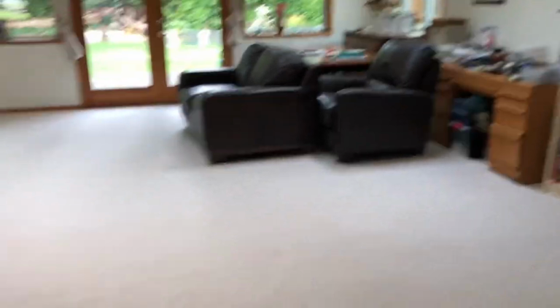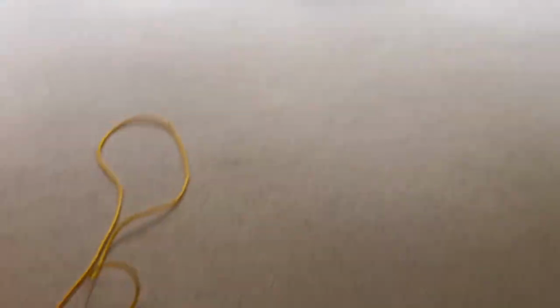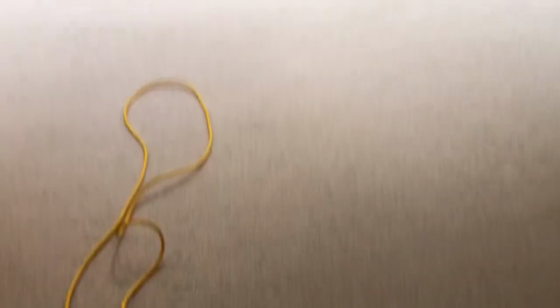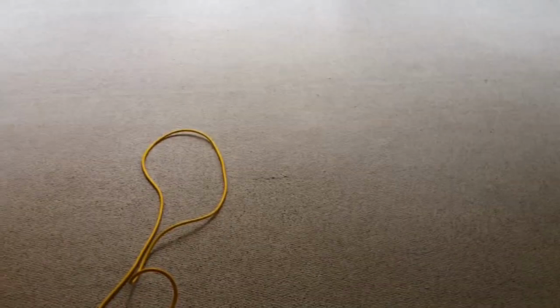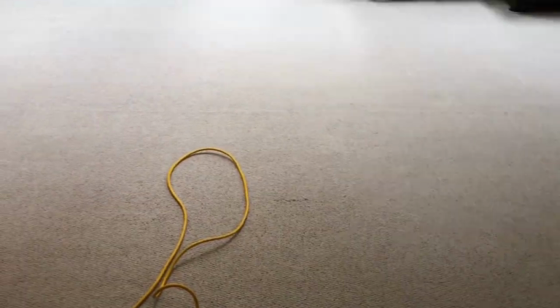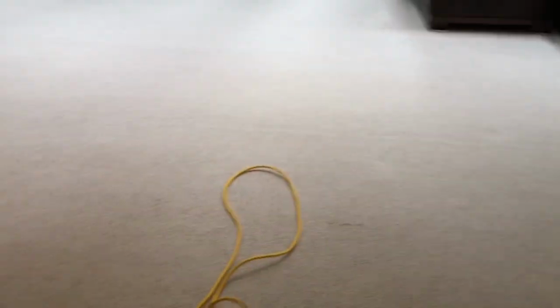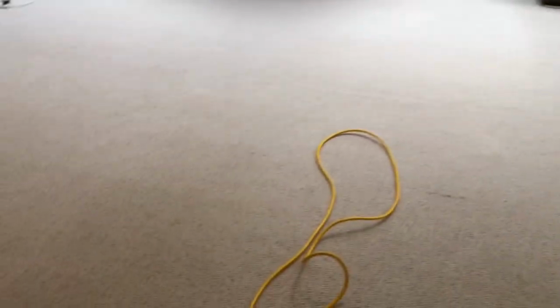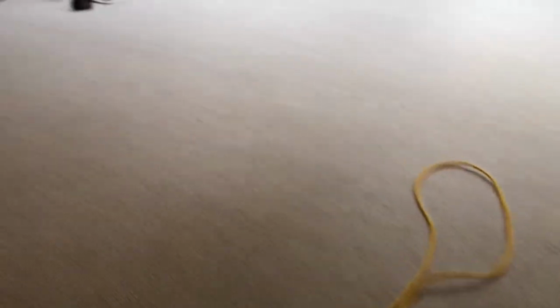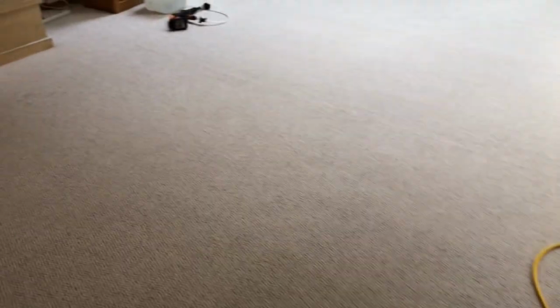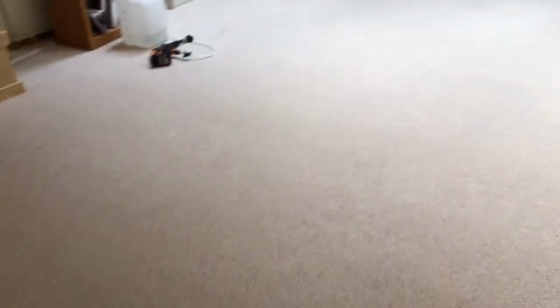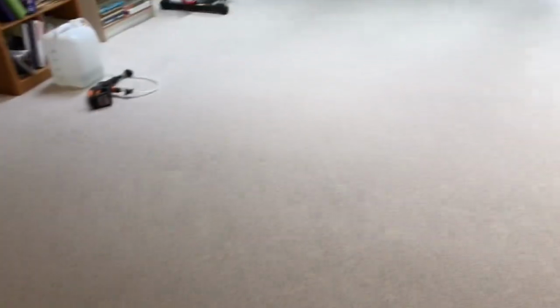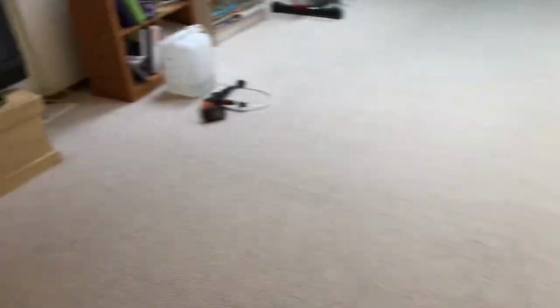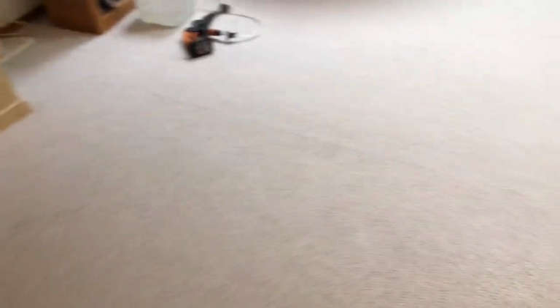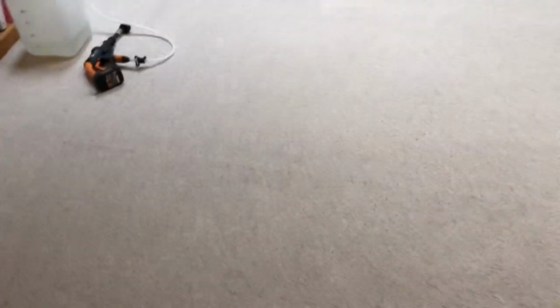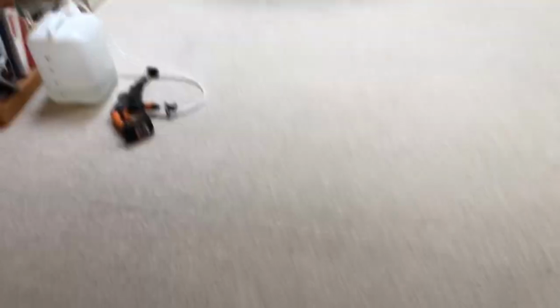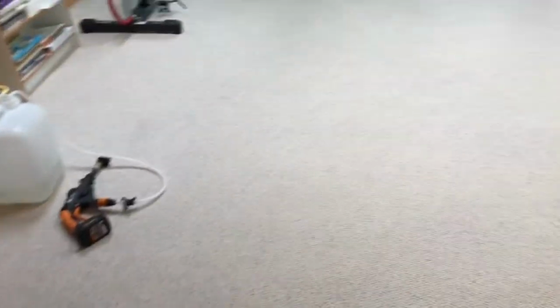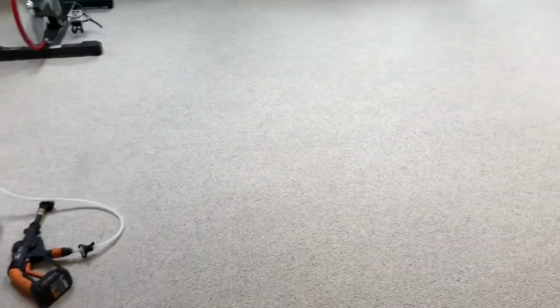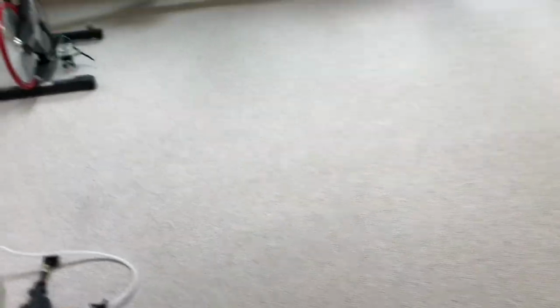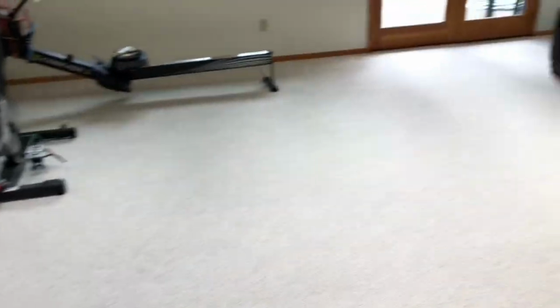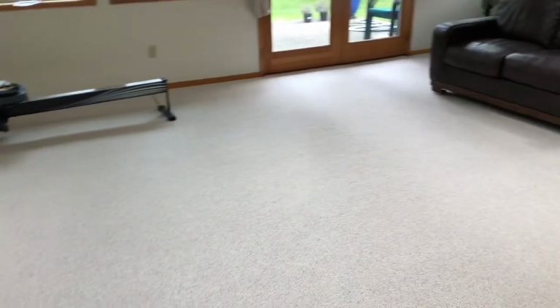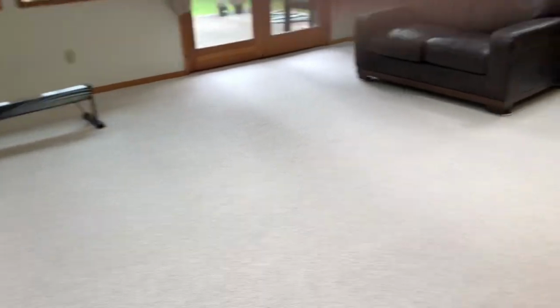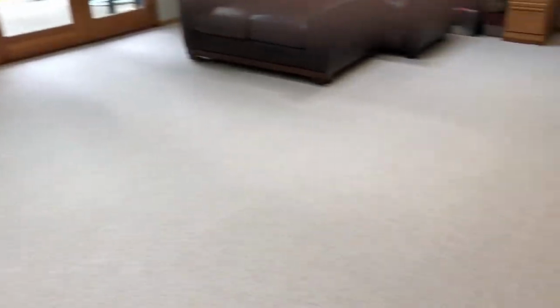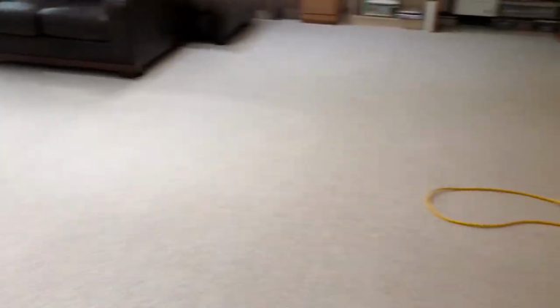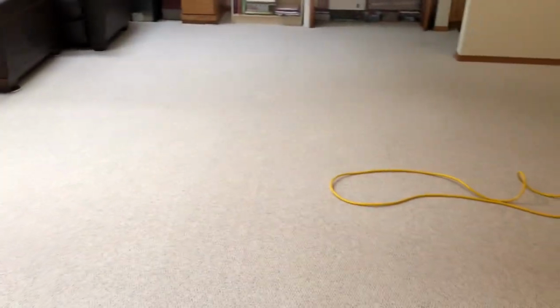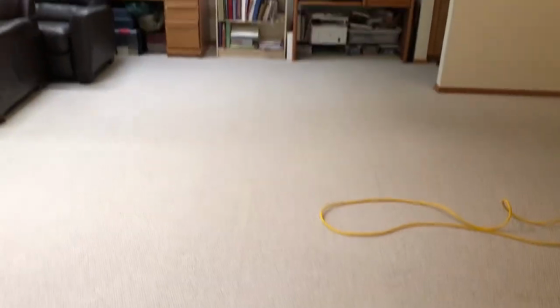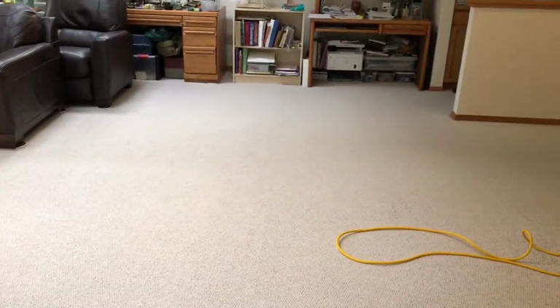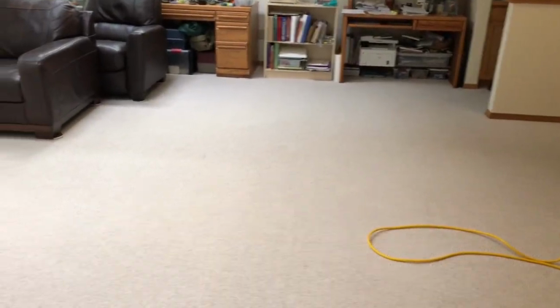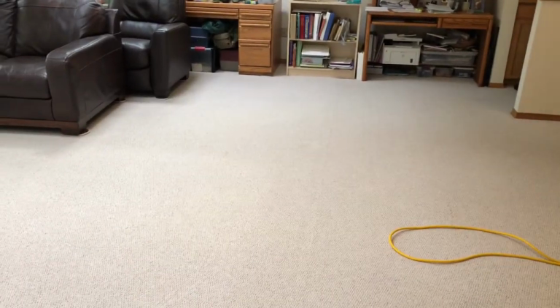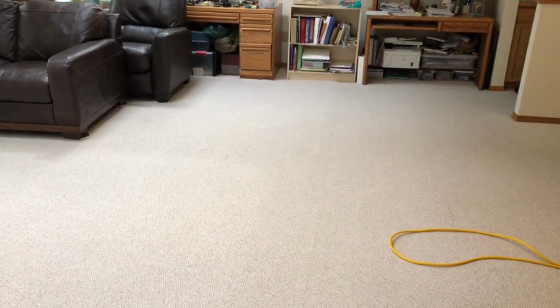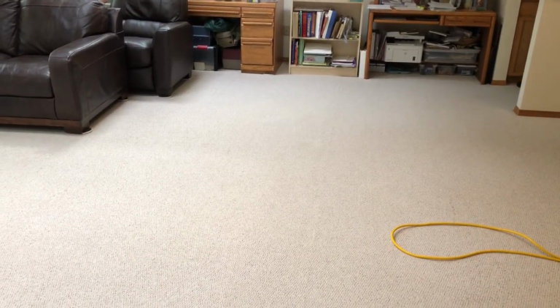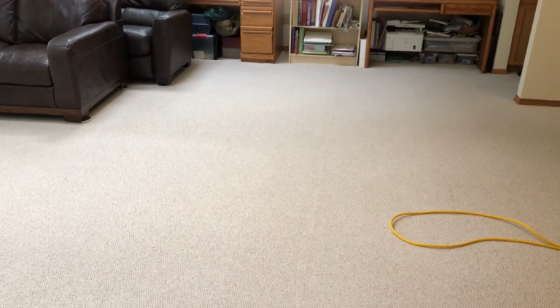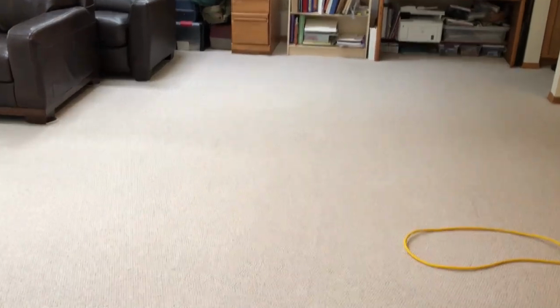I've already cleaned the back half of this room. I'll try to pan in and out and show you where it wasn't really dirty, but you can clearly see the brighter side on the left and the darker side on the right.